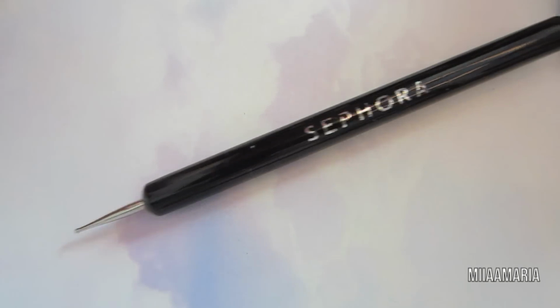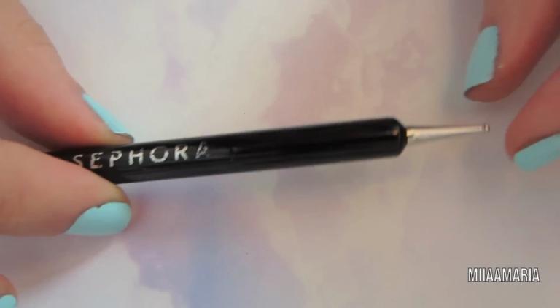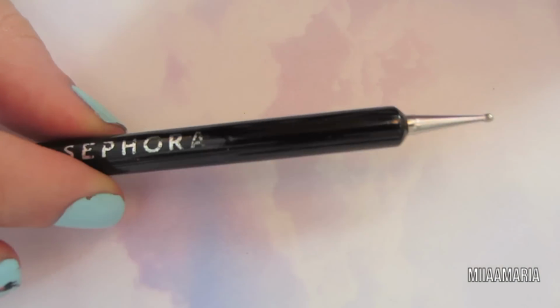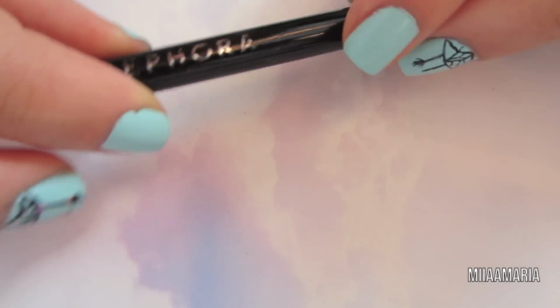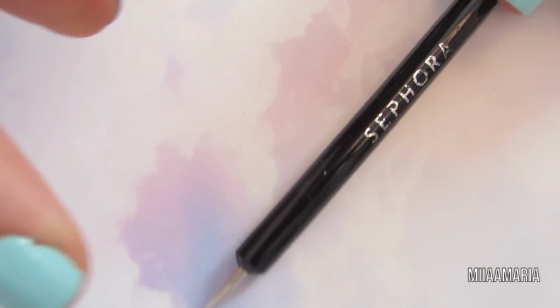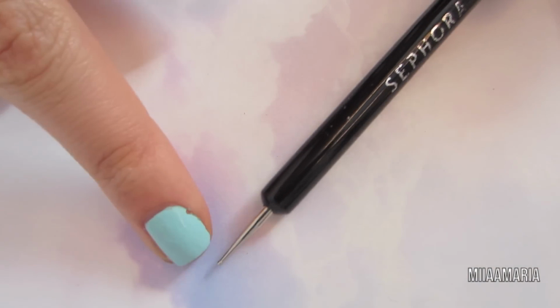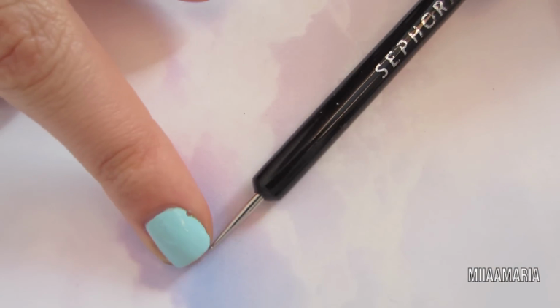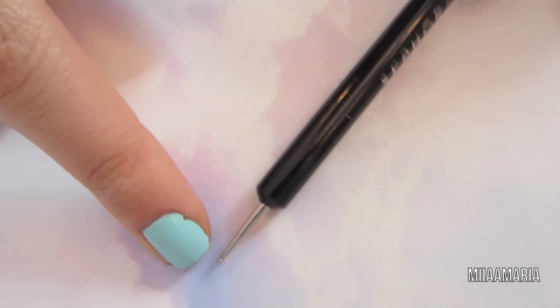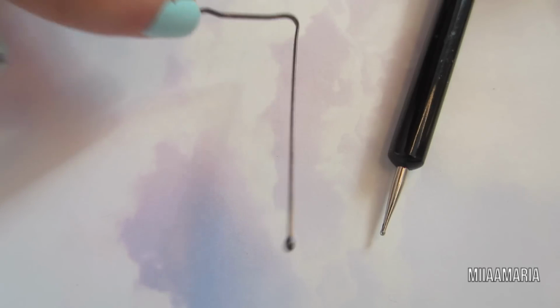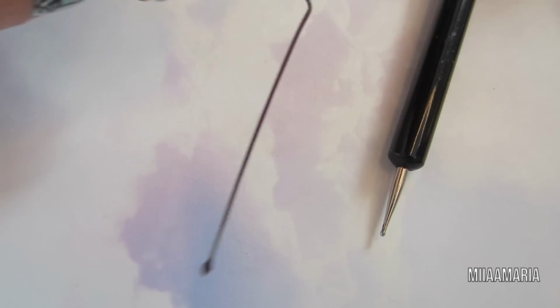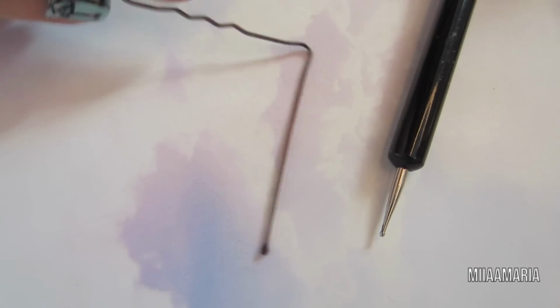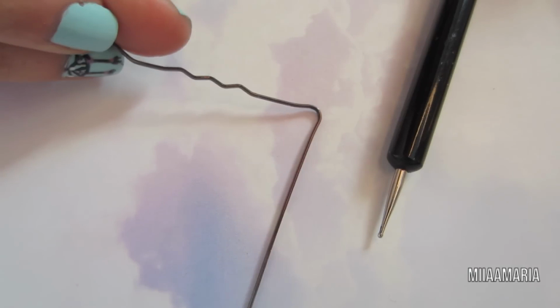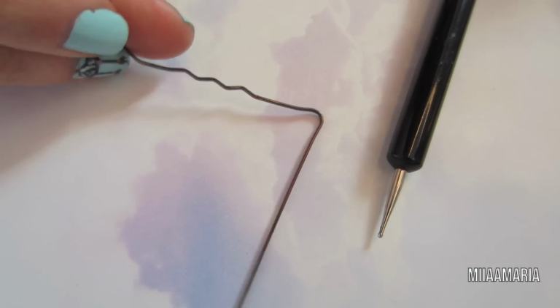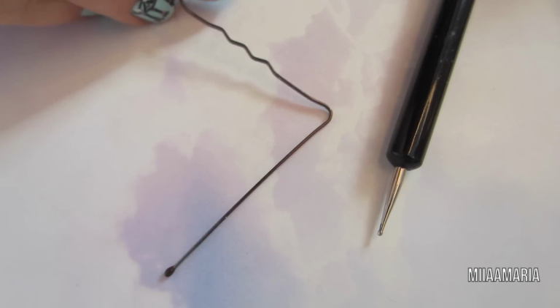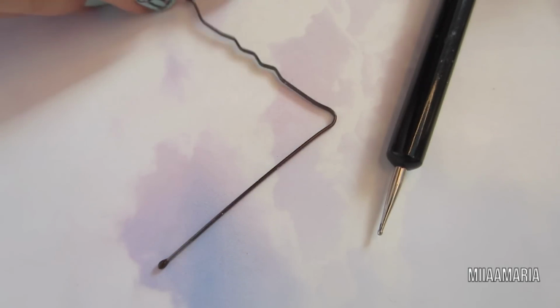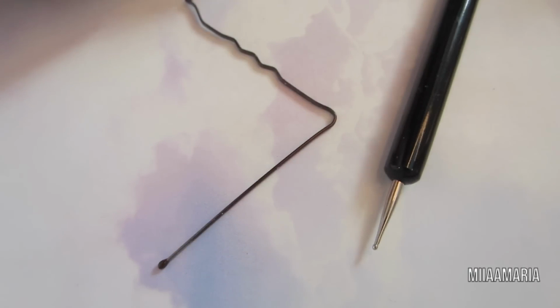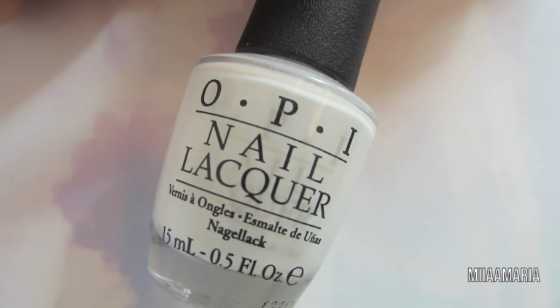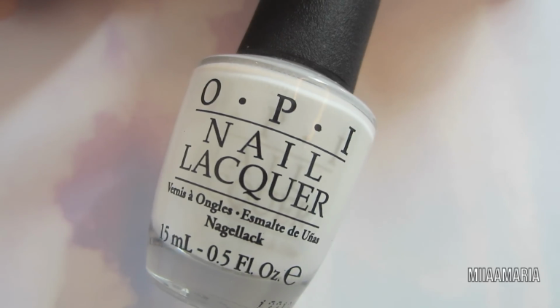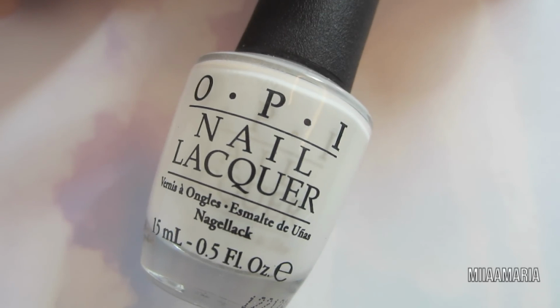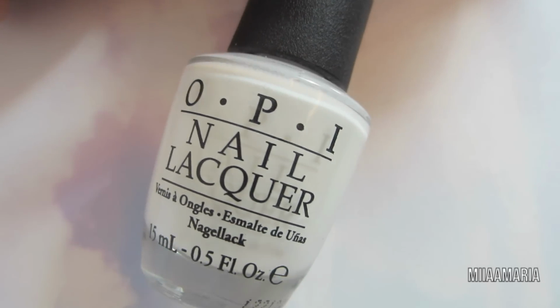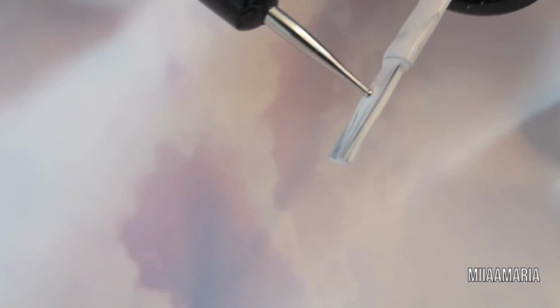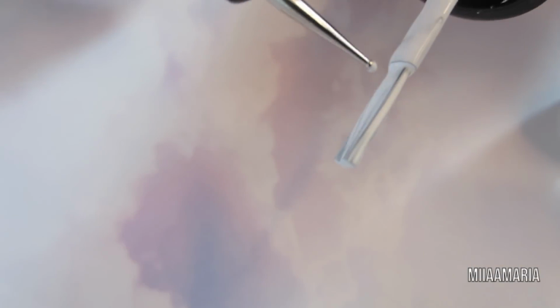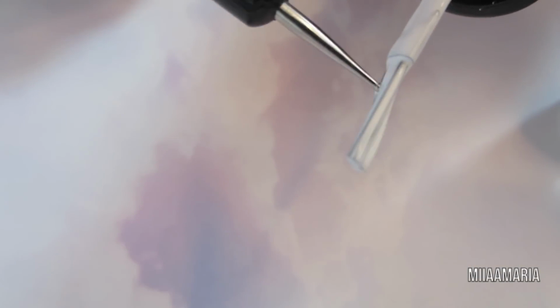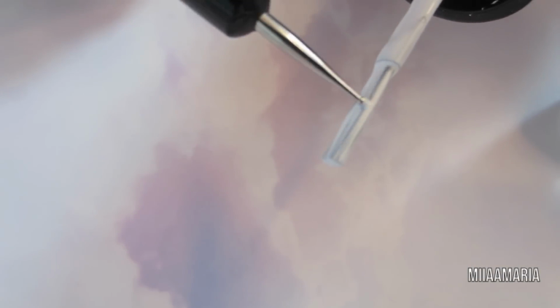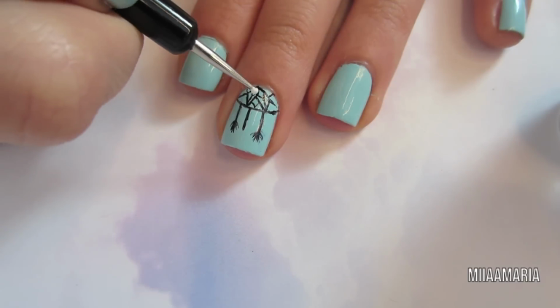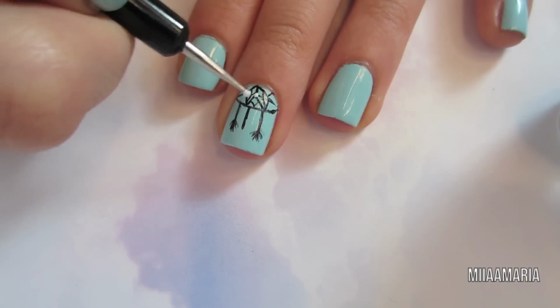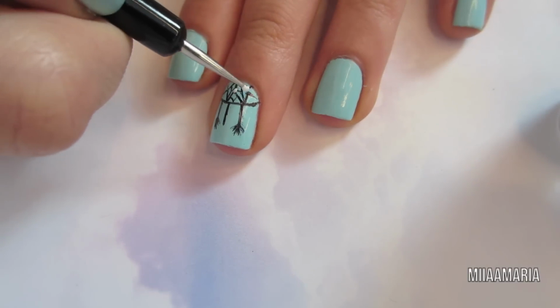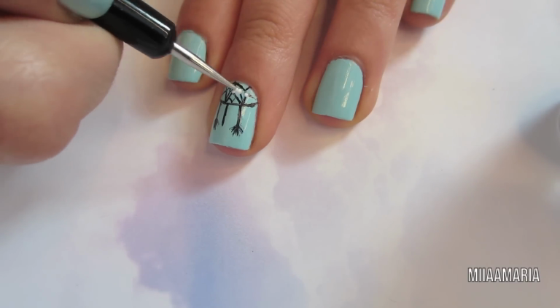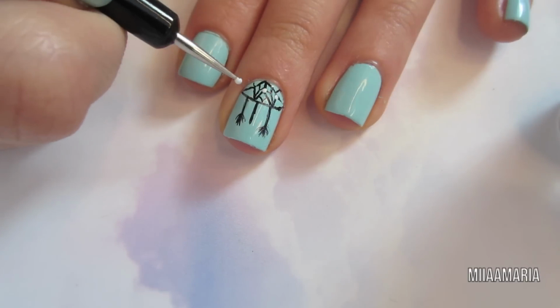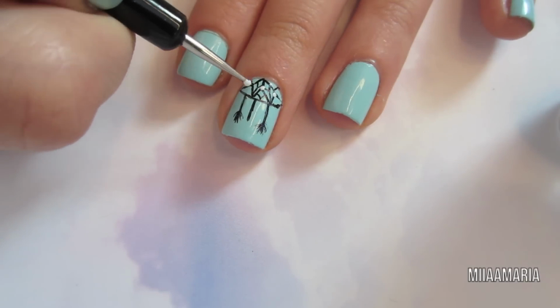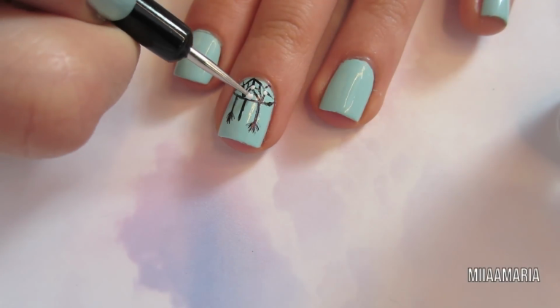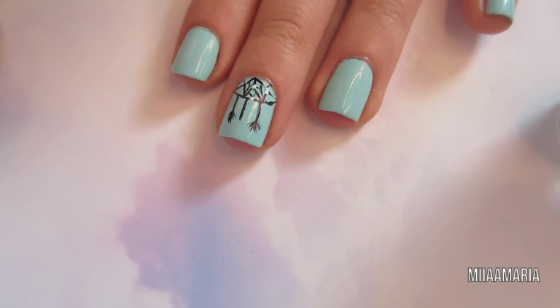To add some color to this dream catcher I'm going to be using the smaller end of my Sephora dotting tool. If you don't have a dotting tool, a bobby pin could work just as well. I'm going to be using a white nail polish first, putting some on my dotting tool and just making some random dots sort of on my design.